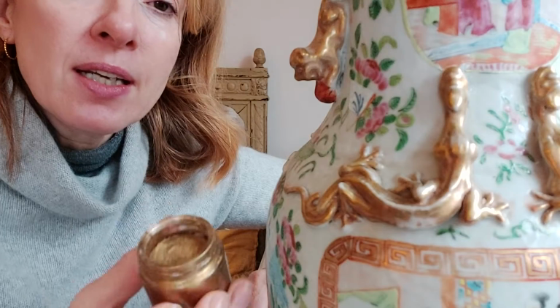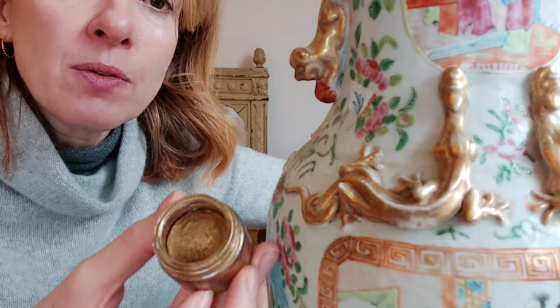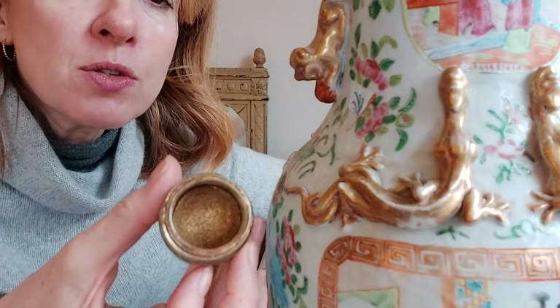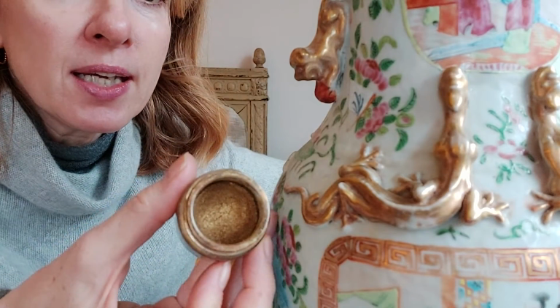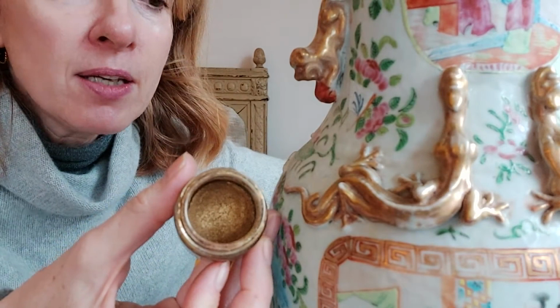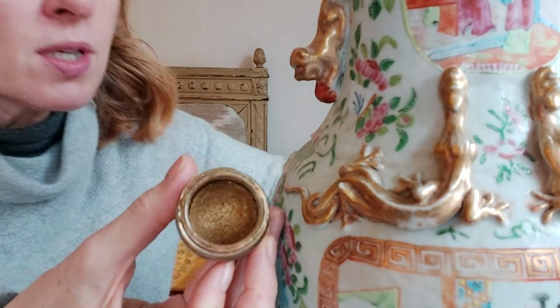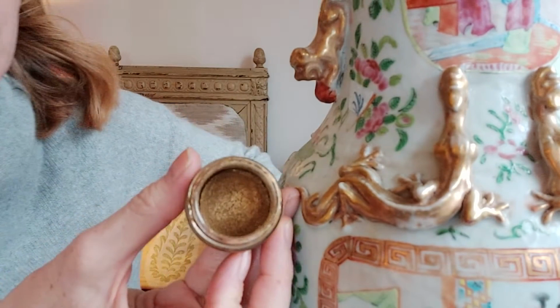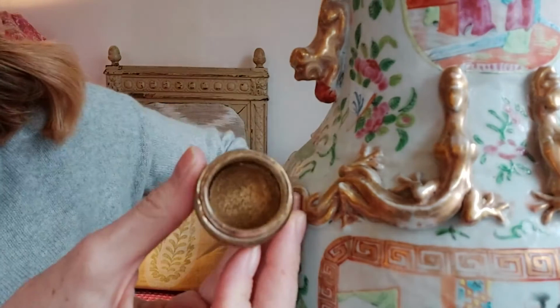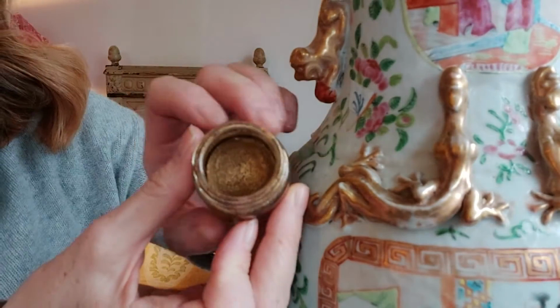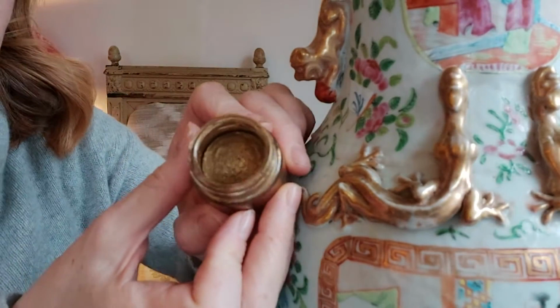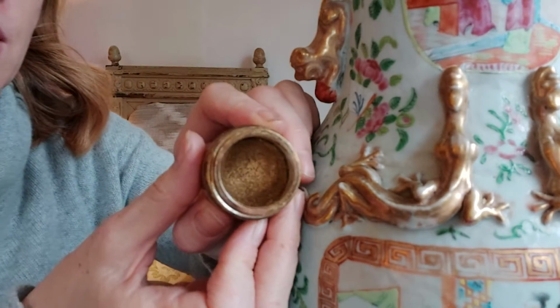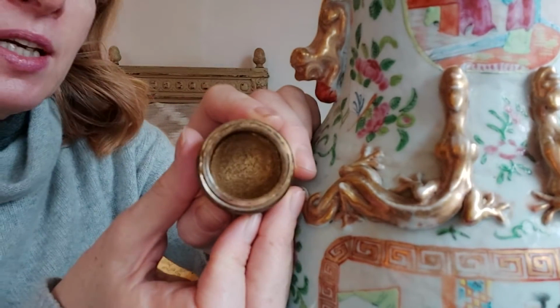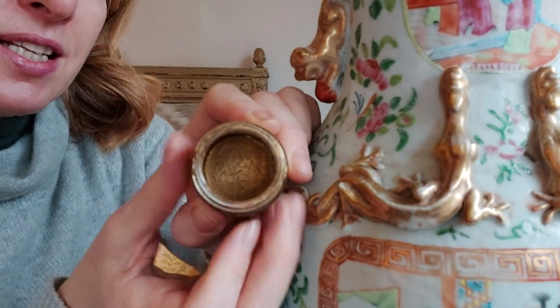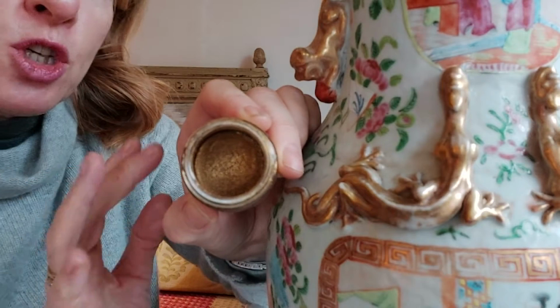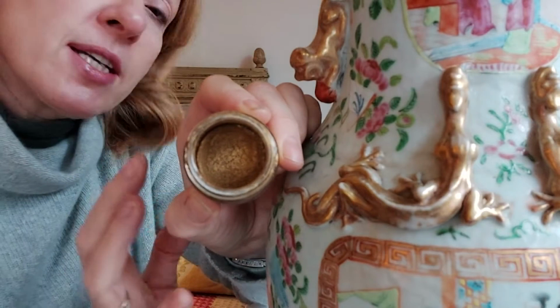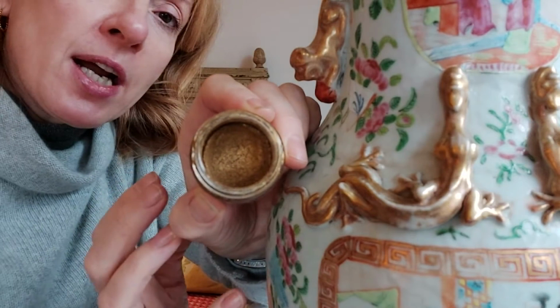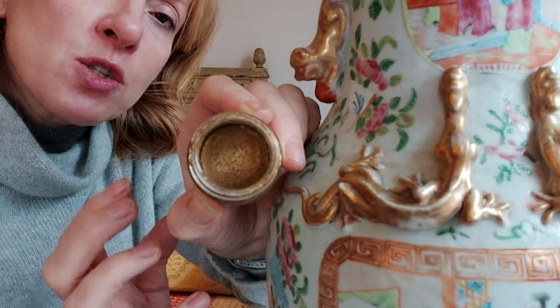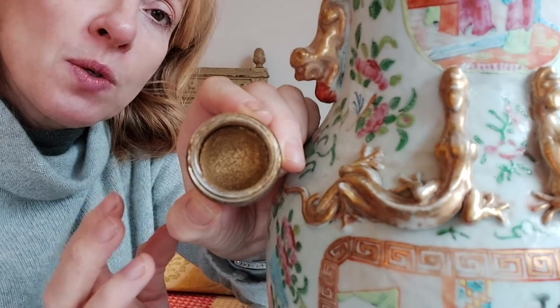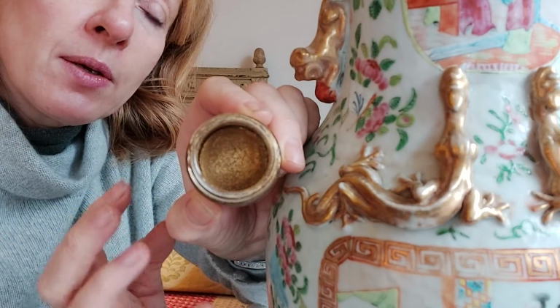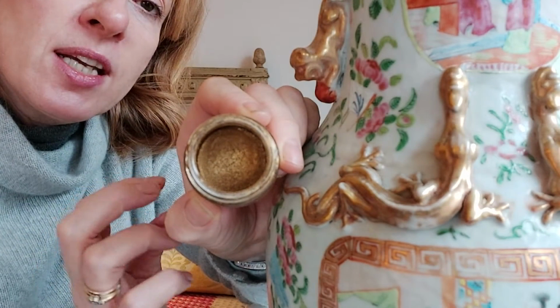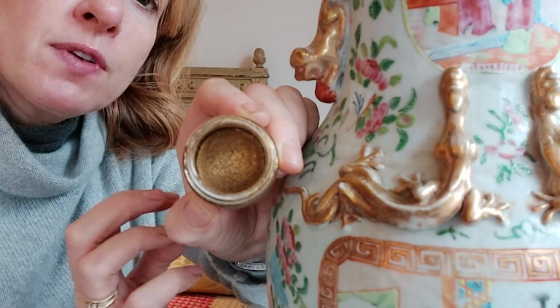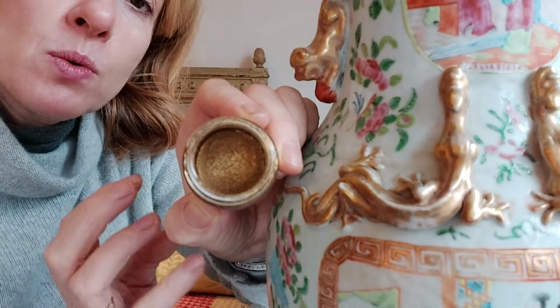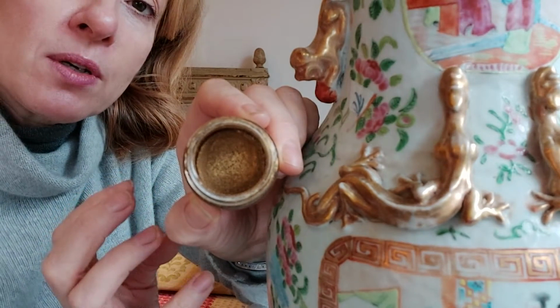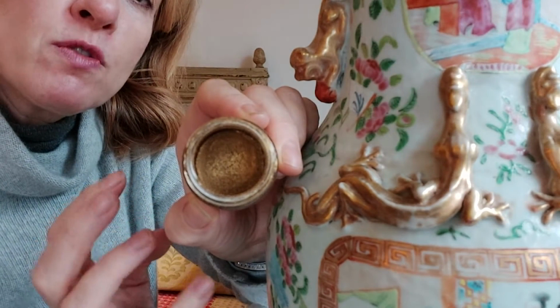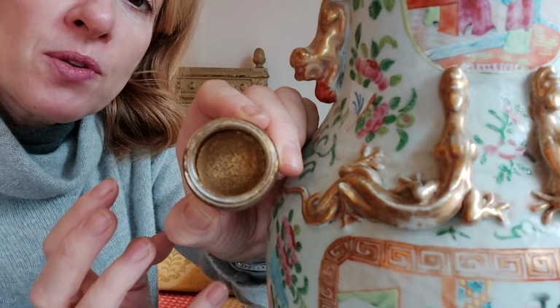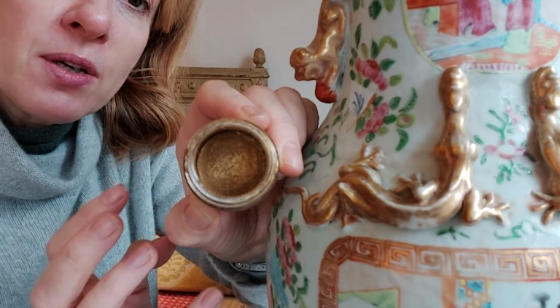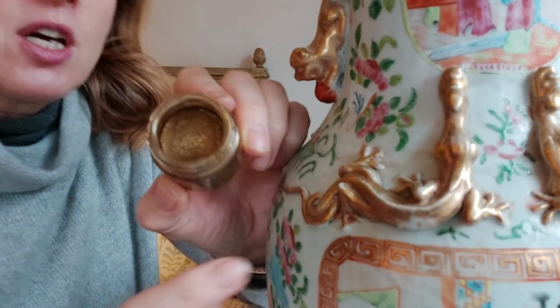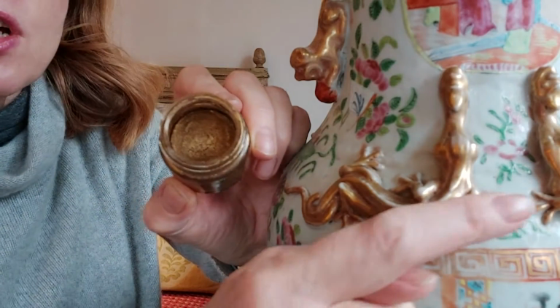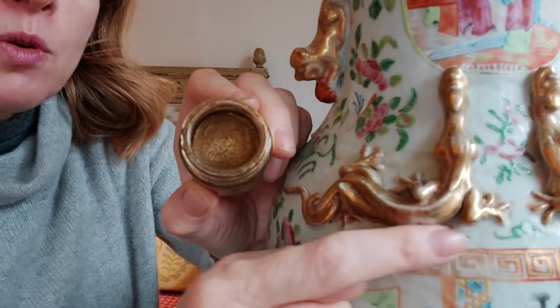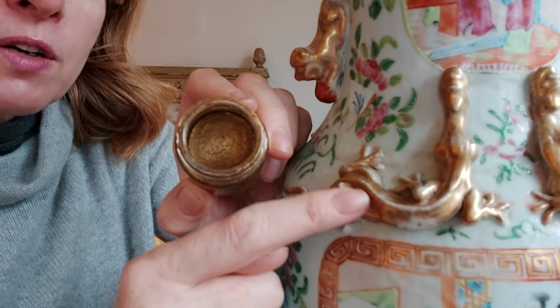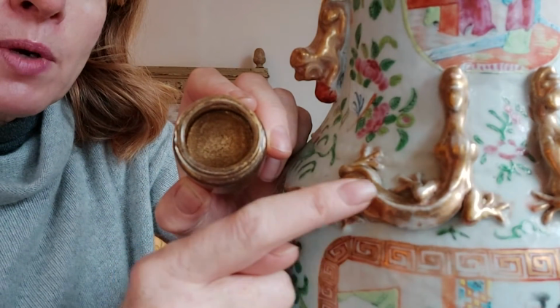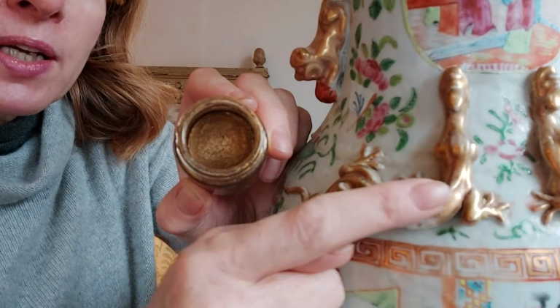What I like about the gold on here is the colour tone — it's not too bright and brash, not too yellow. It's more of an old gold, more of a bronzy gold, which I think will work very well on this piece.